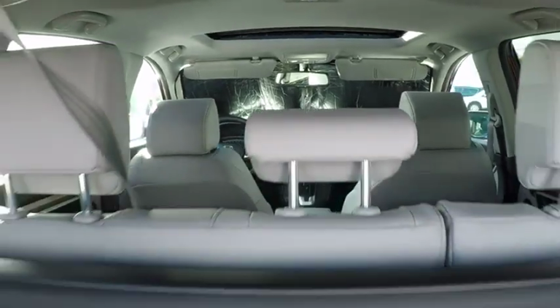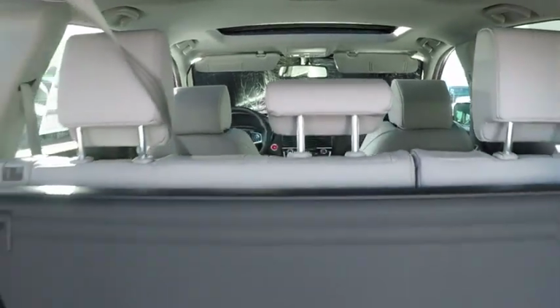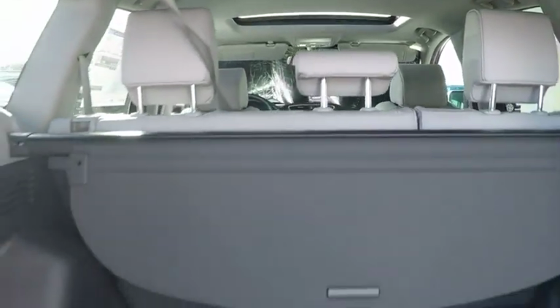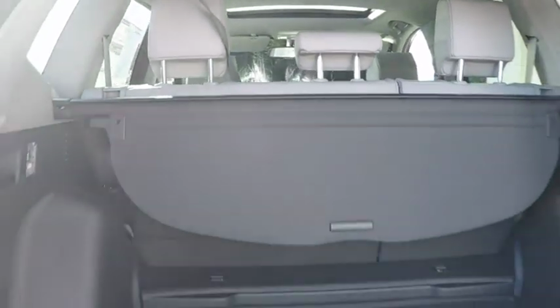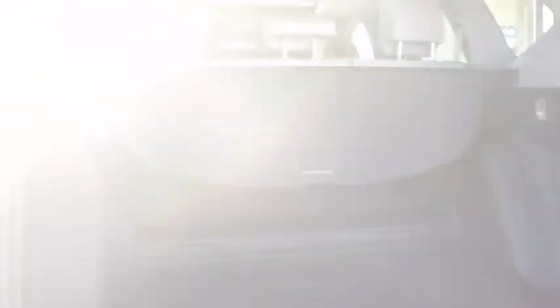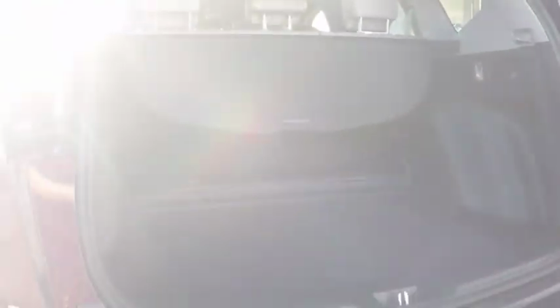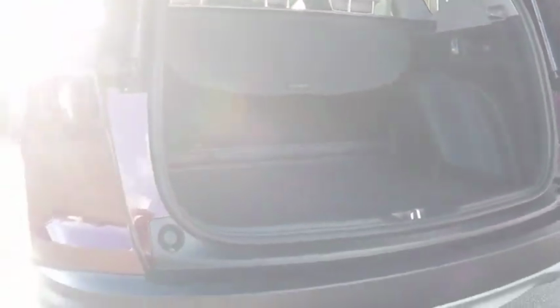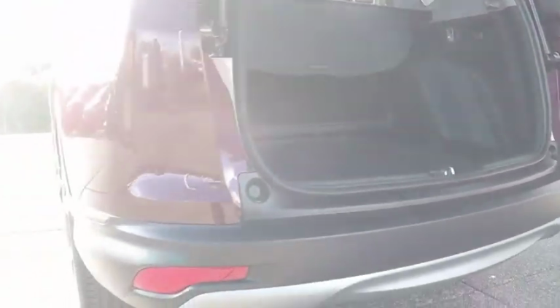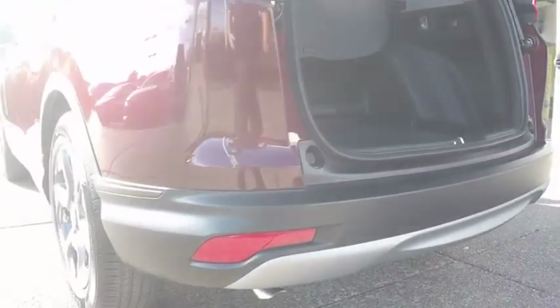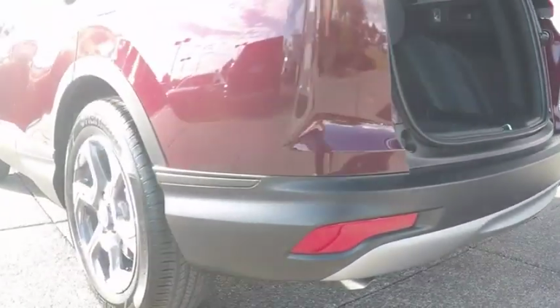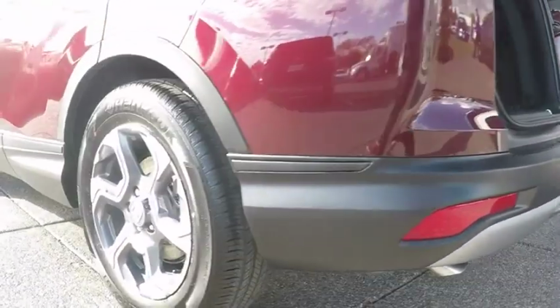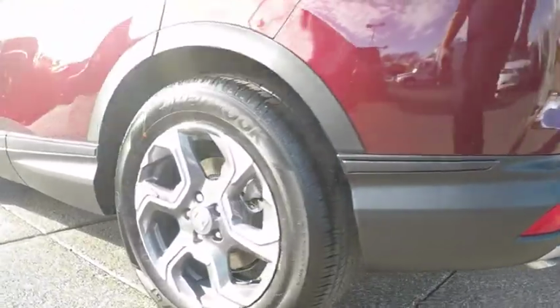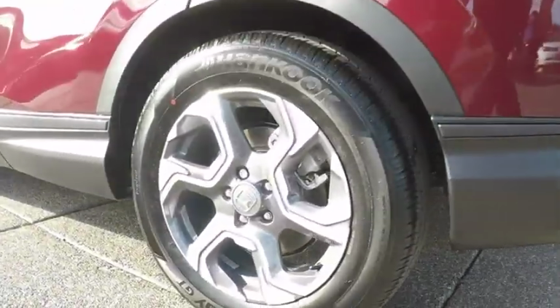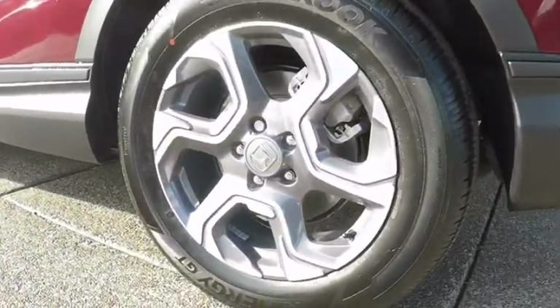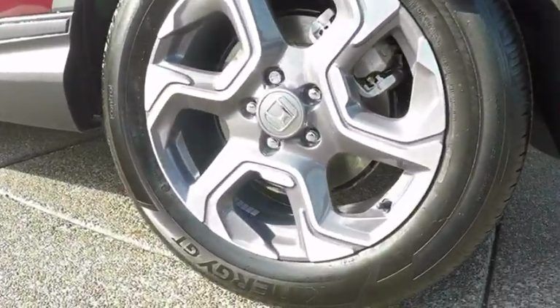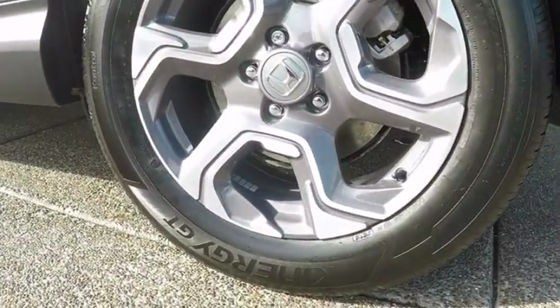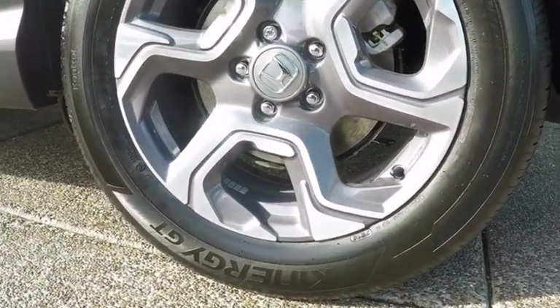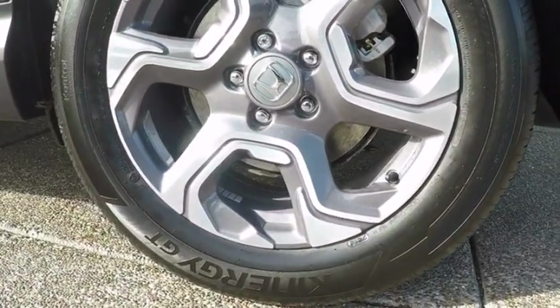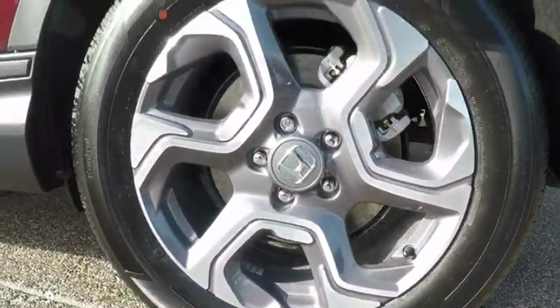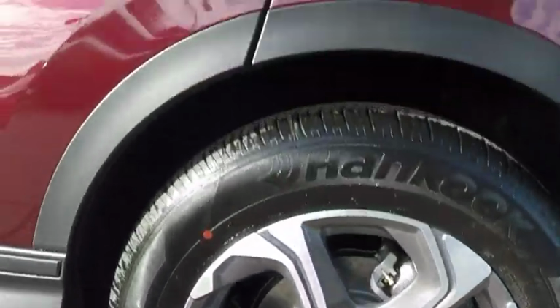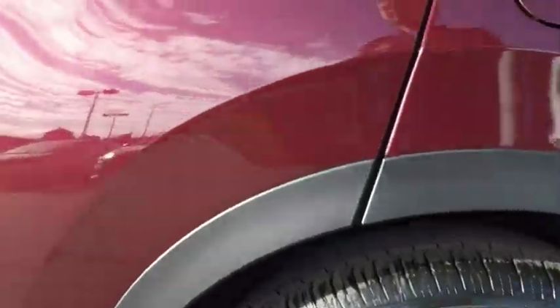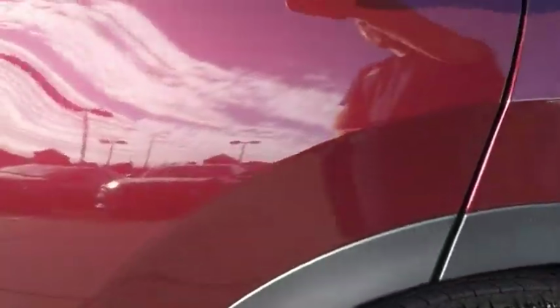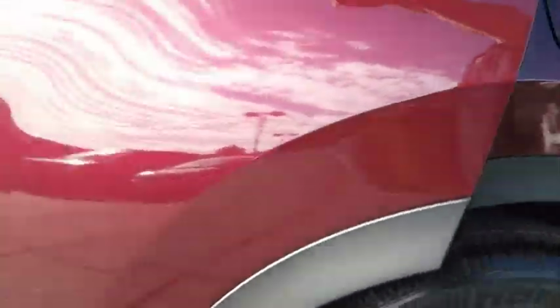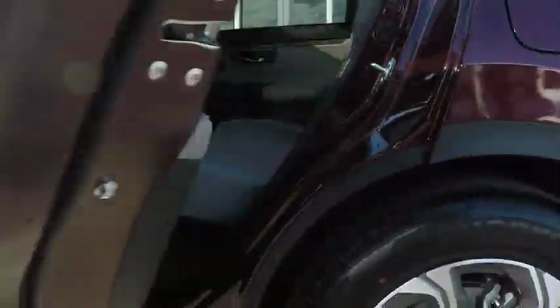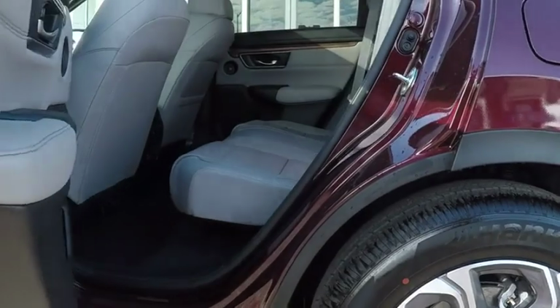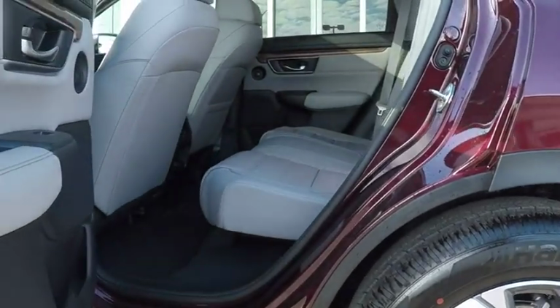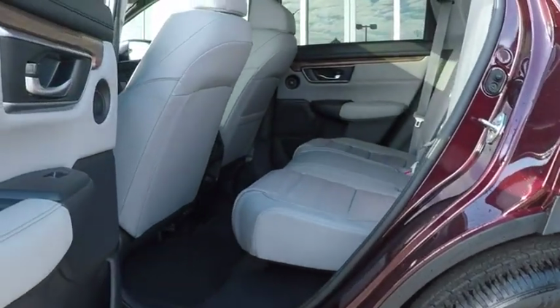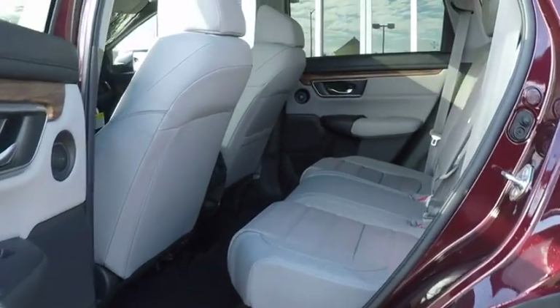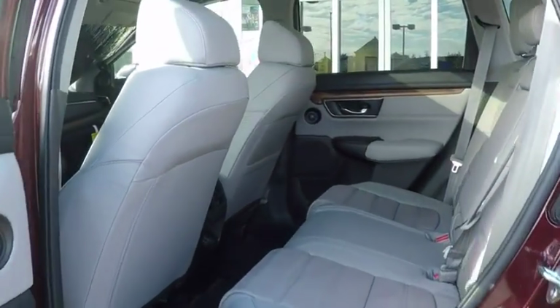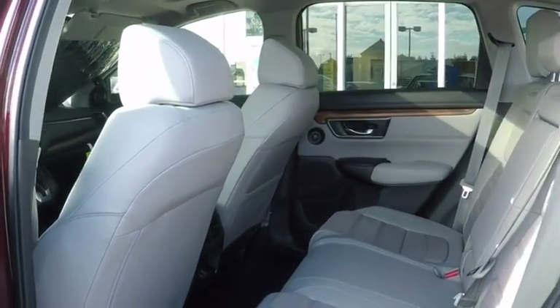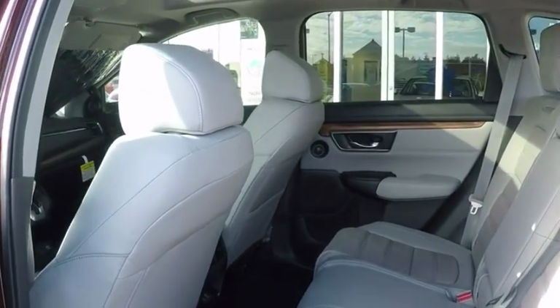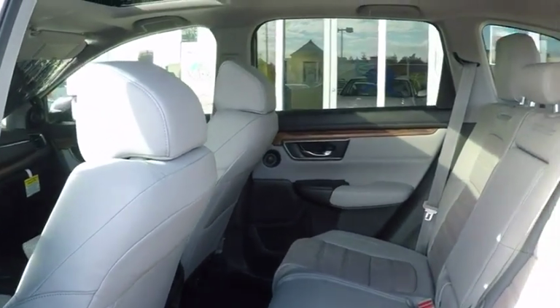Leather-wrapped steering wheel, adjustable steering wheel, power steering, aluminum wheels, four-wheel disc brakes, floor mats, auto-dimming rear-view mirror, and keyless start. Your new ride is just a phone call away.